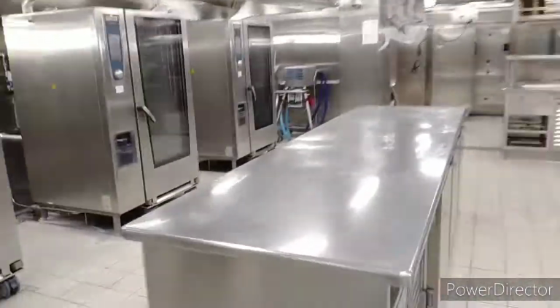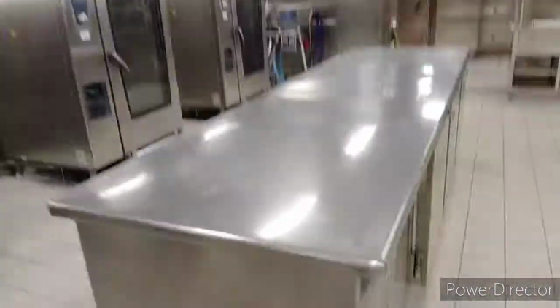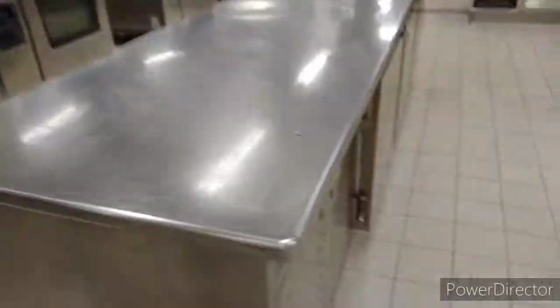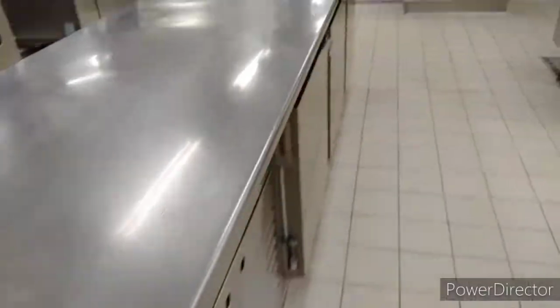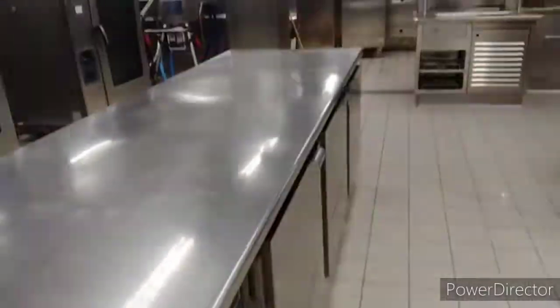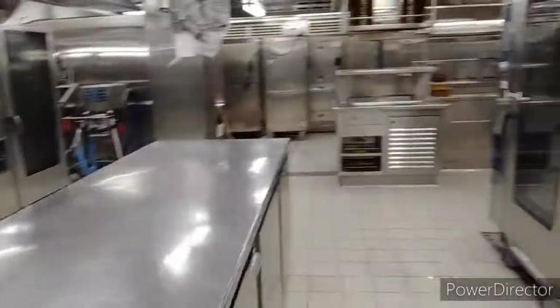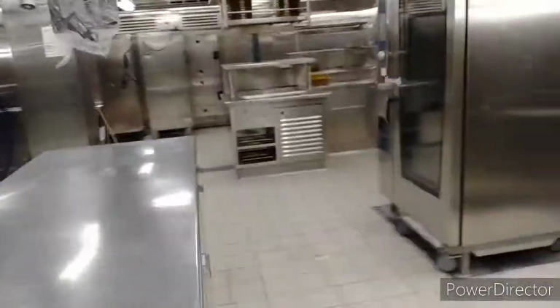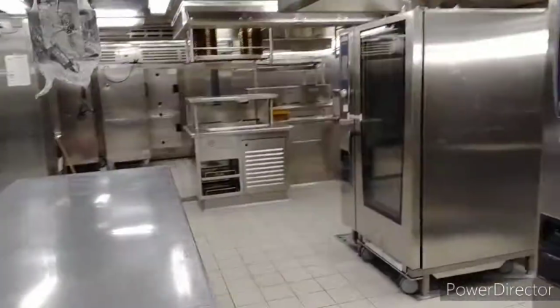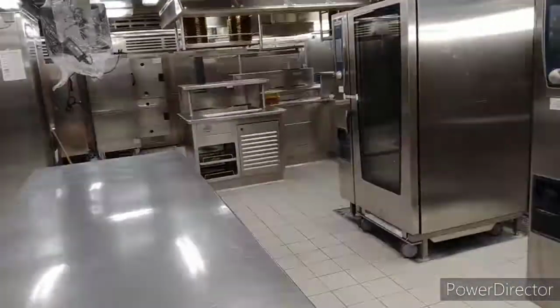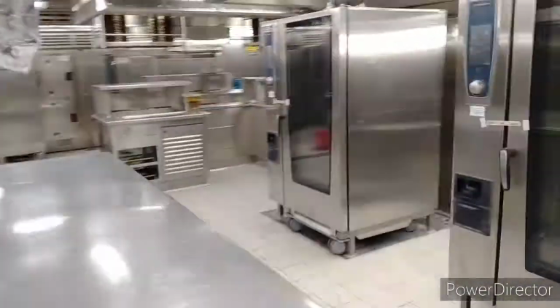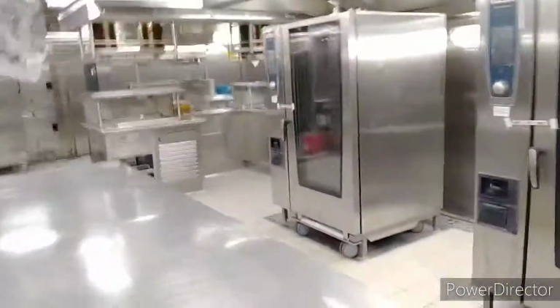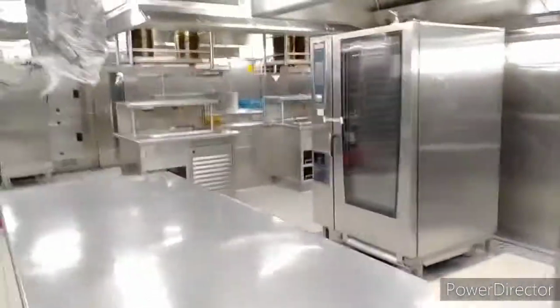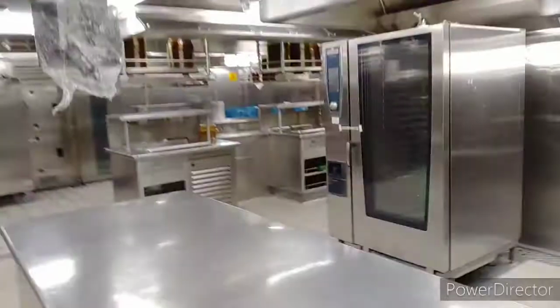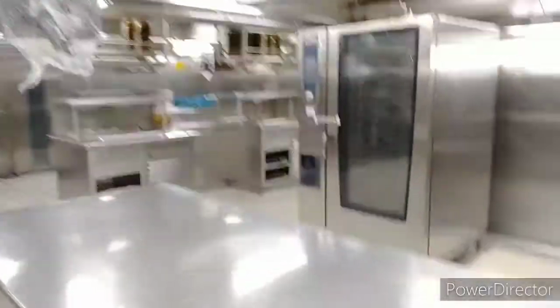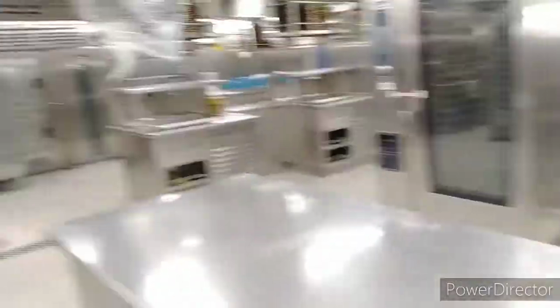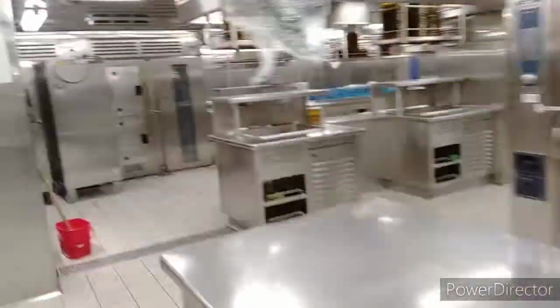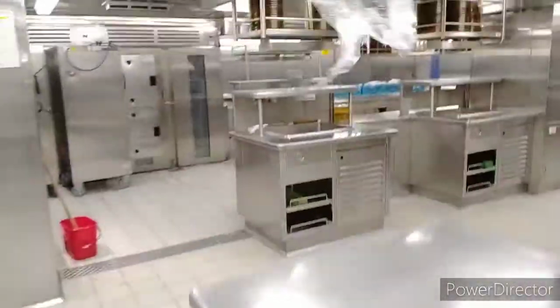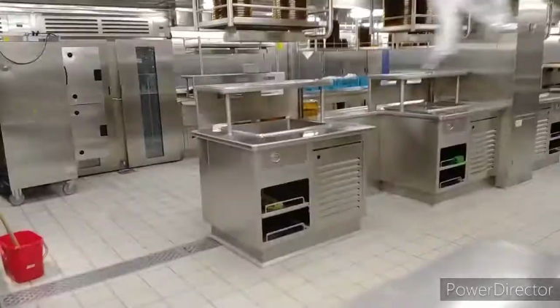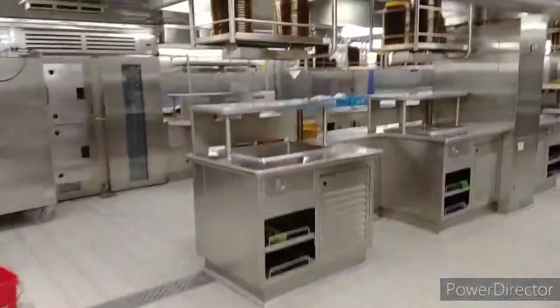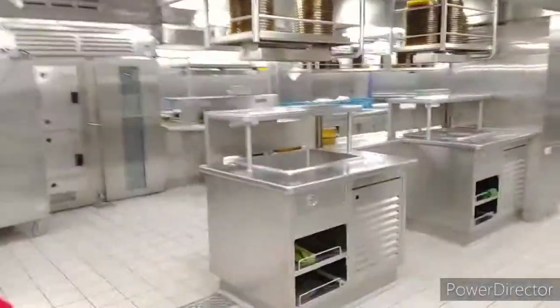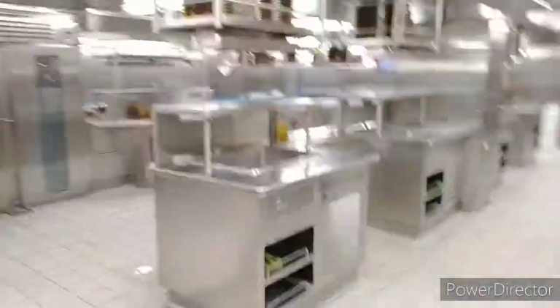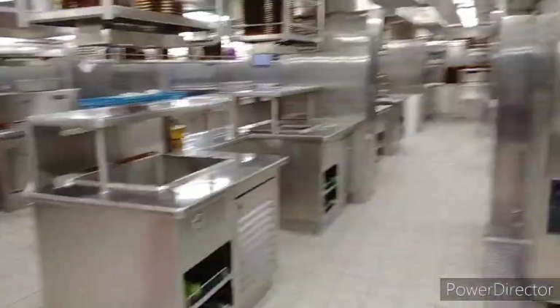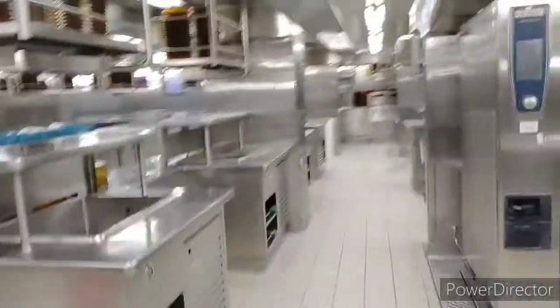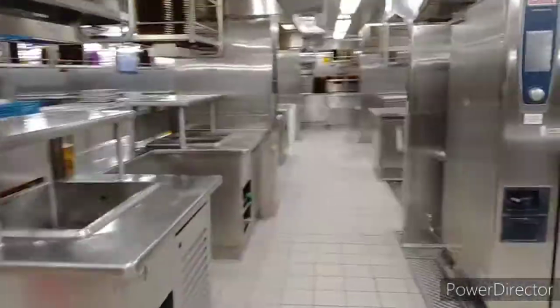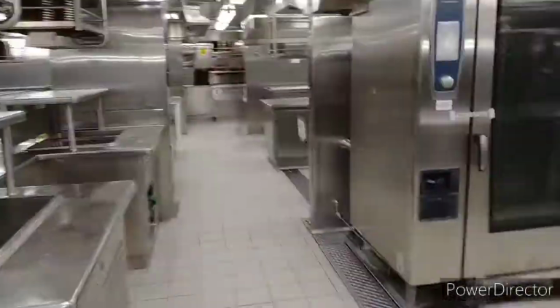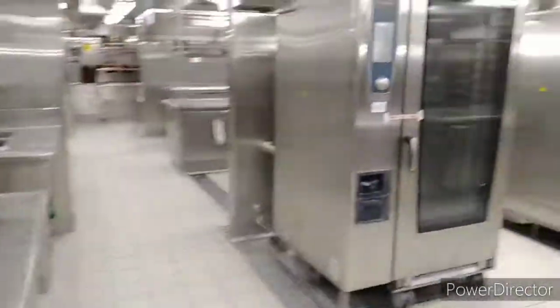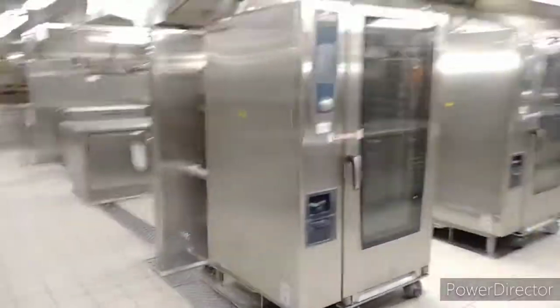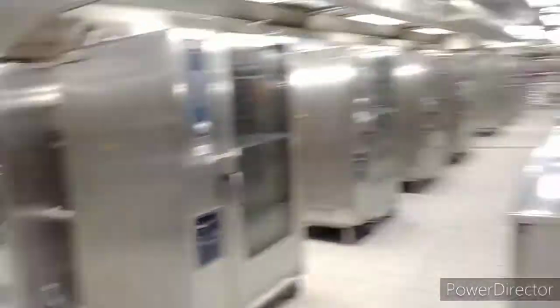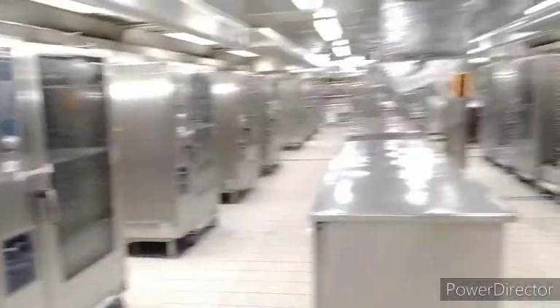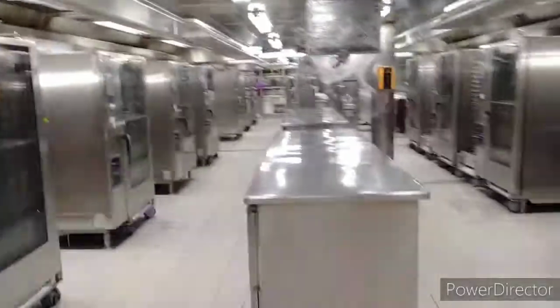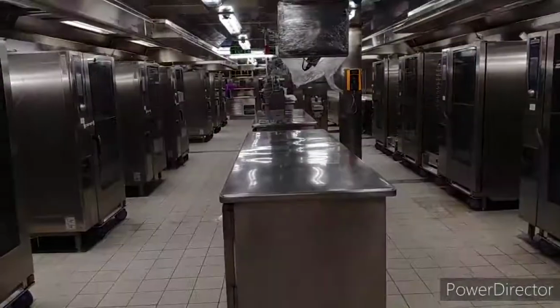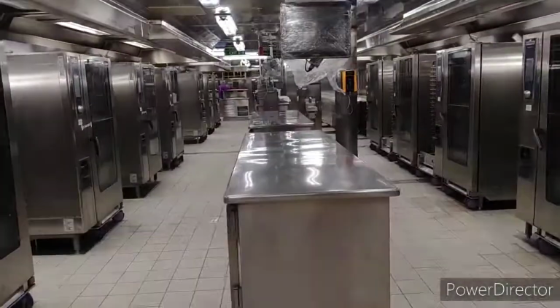This is the walking table and these are the combi ovens for steaming and roasting. These all are combi ovens.